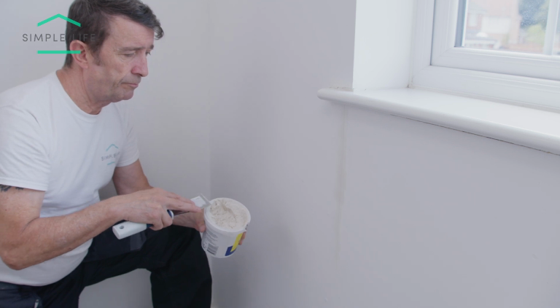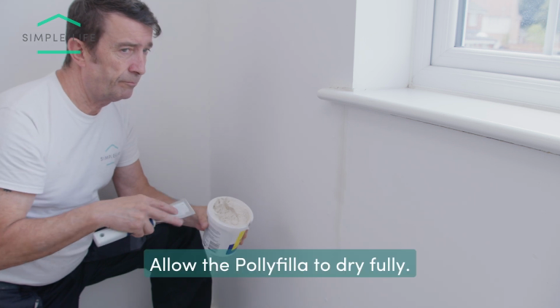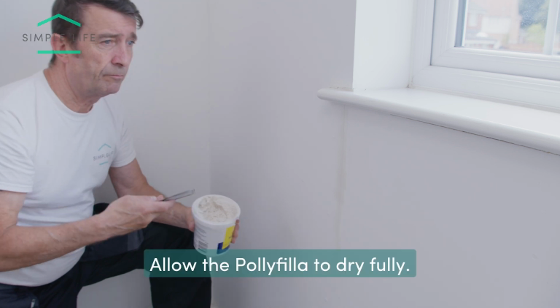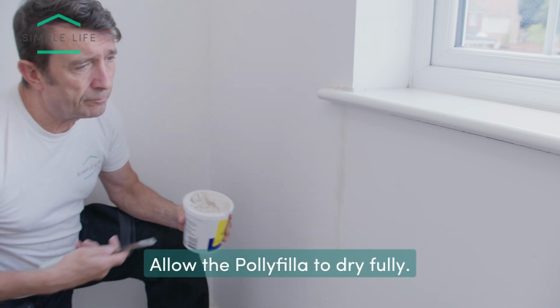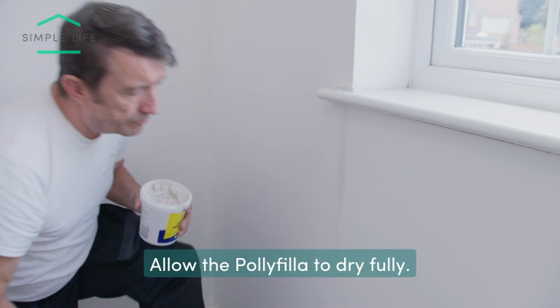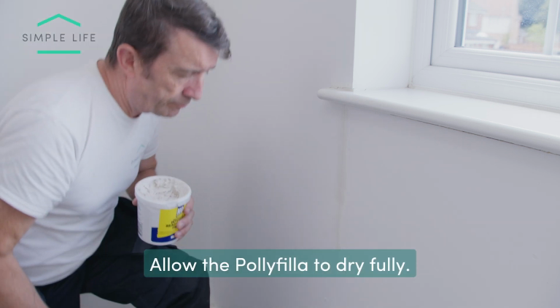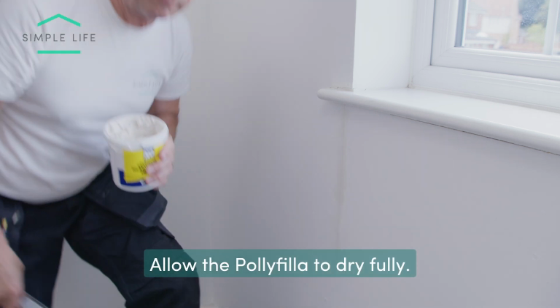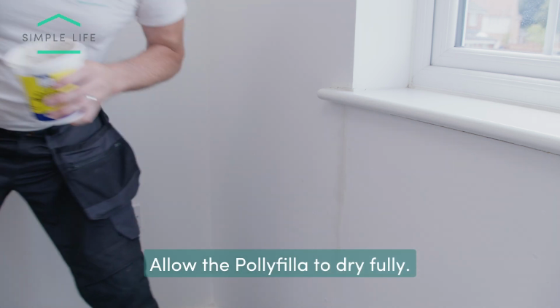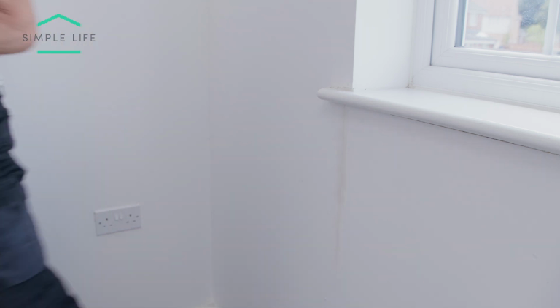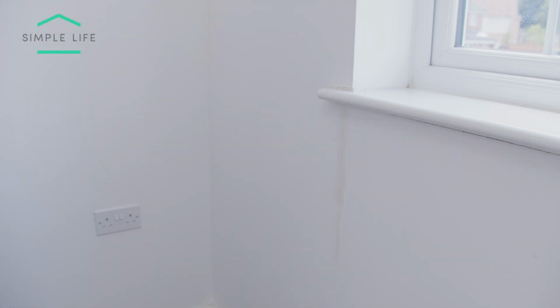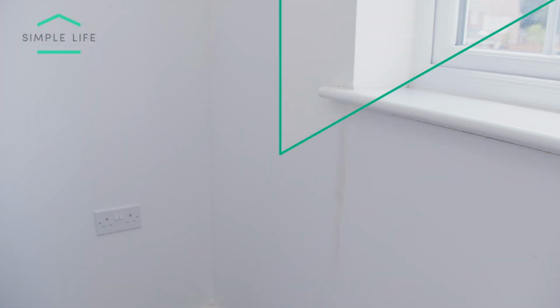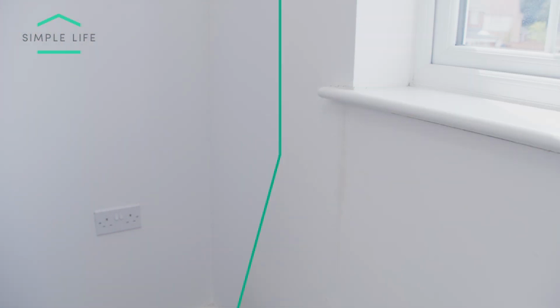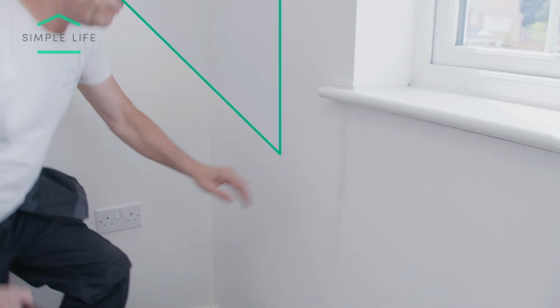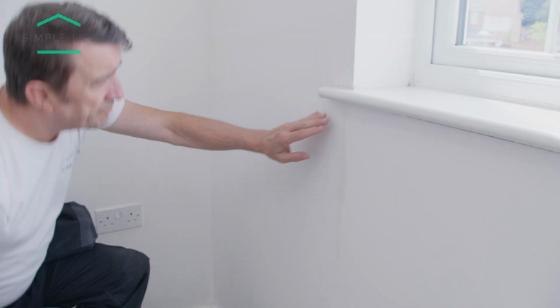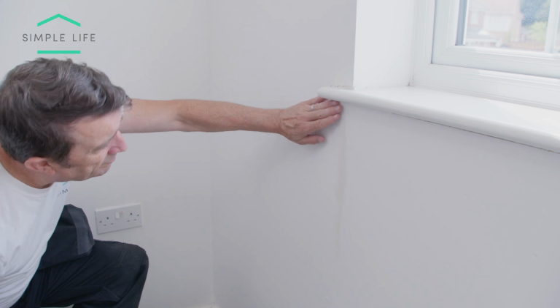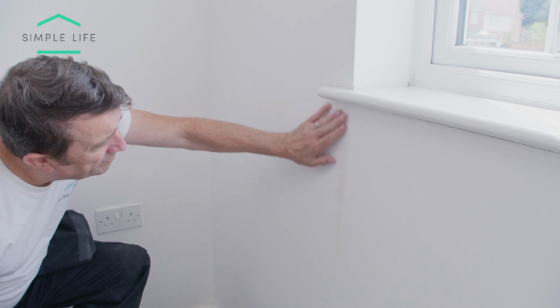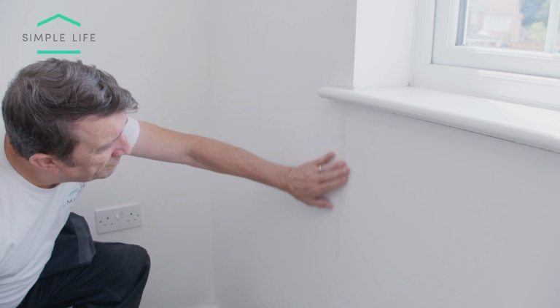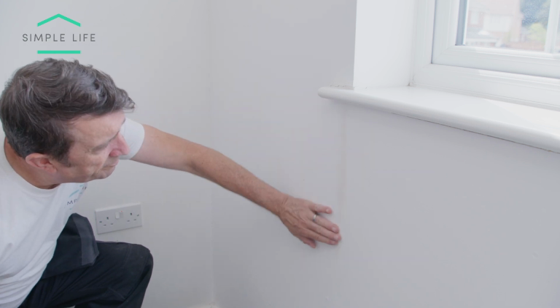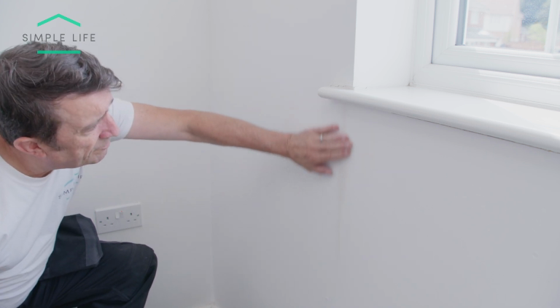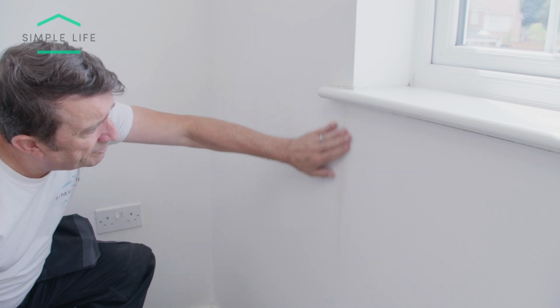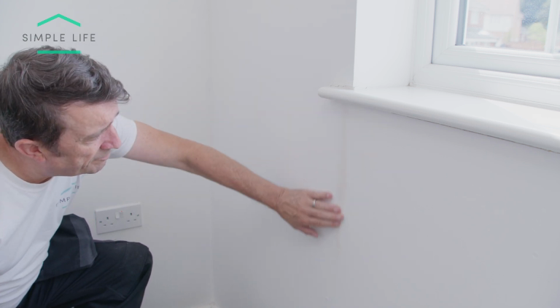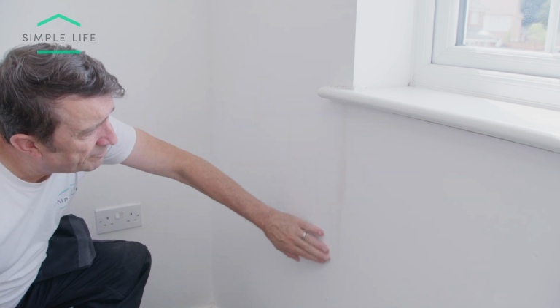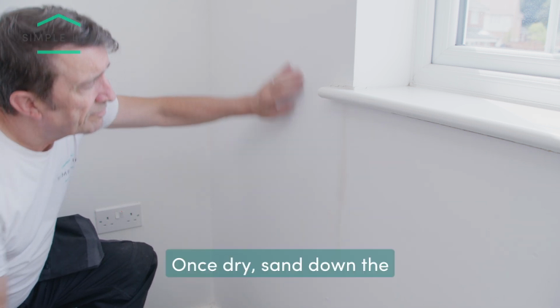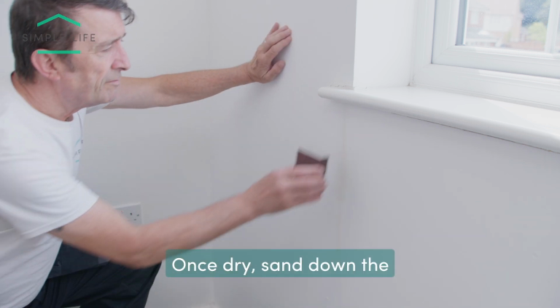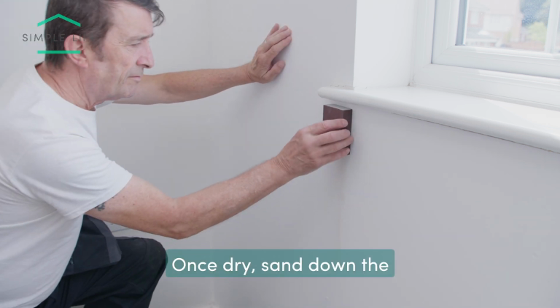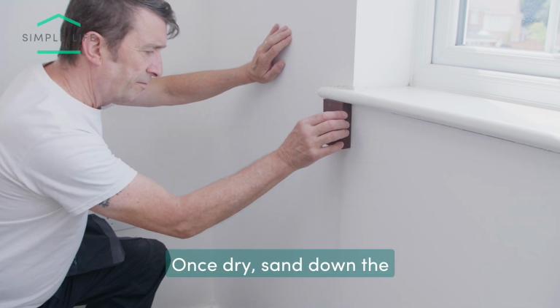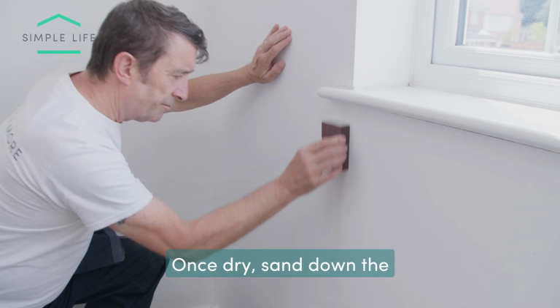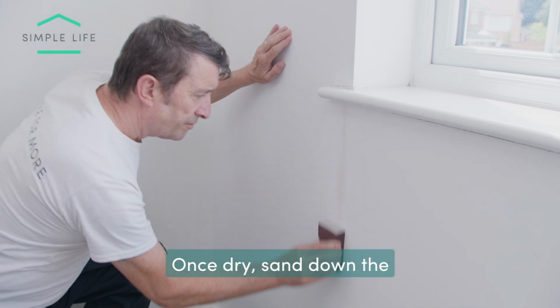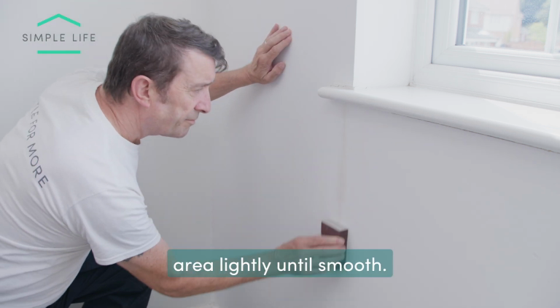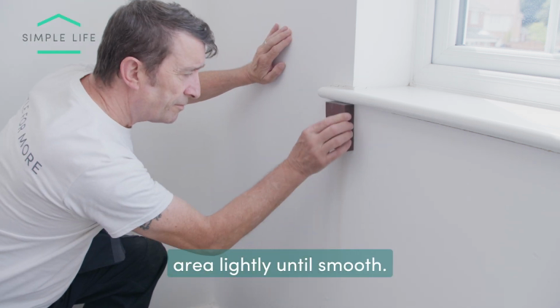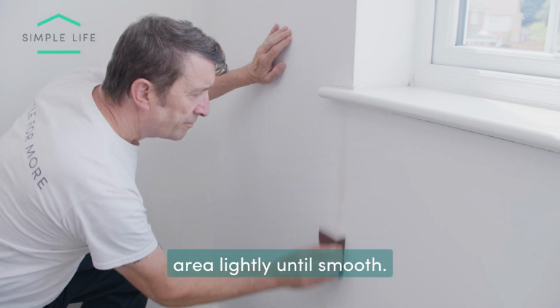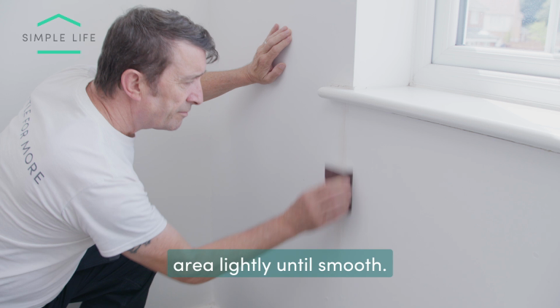Allow the polyfiller to dry fully. Once dry, sand down the area lightly until smooth.